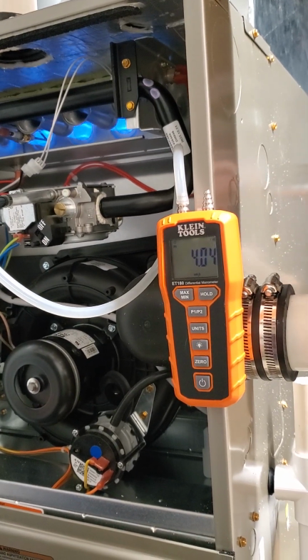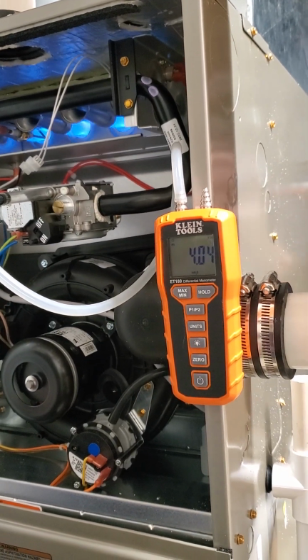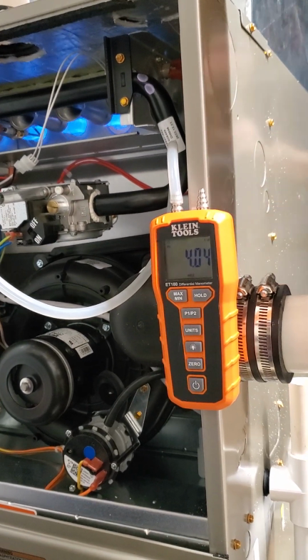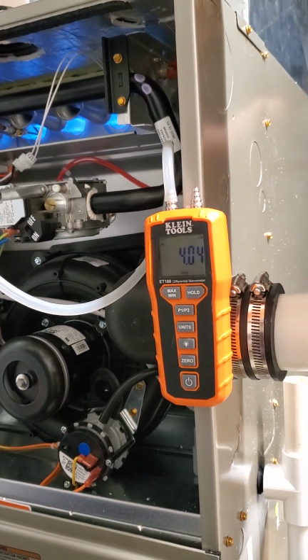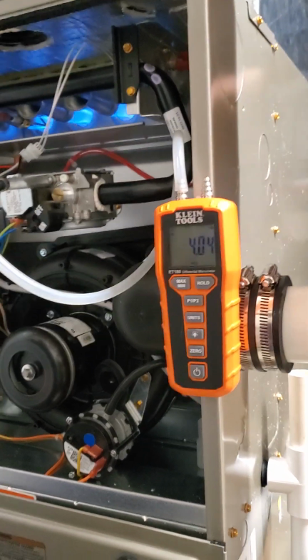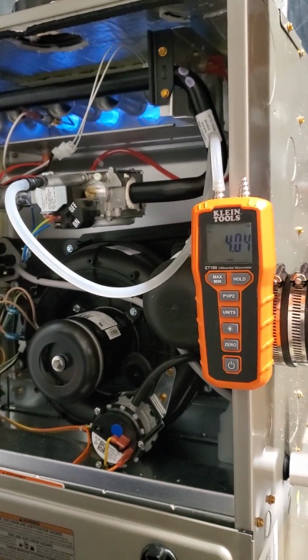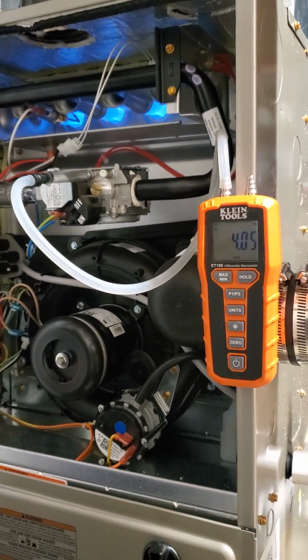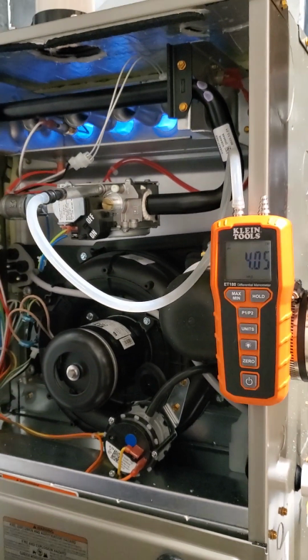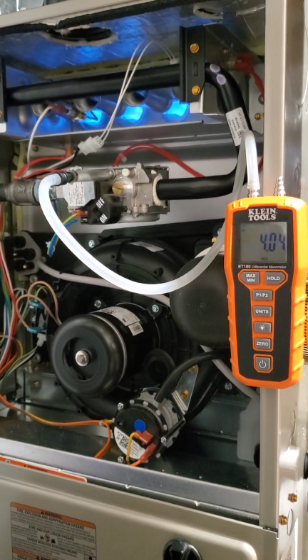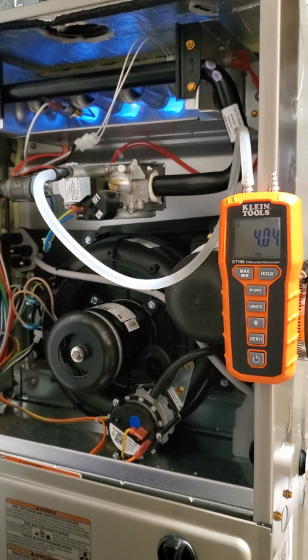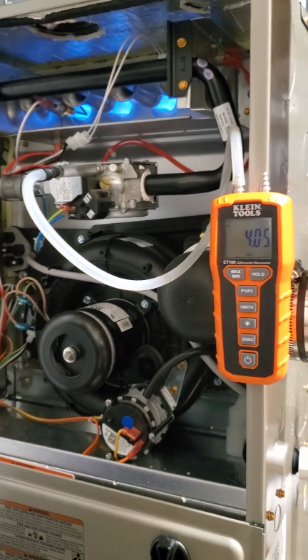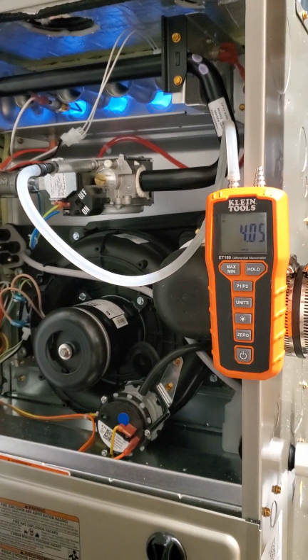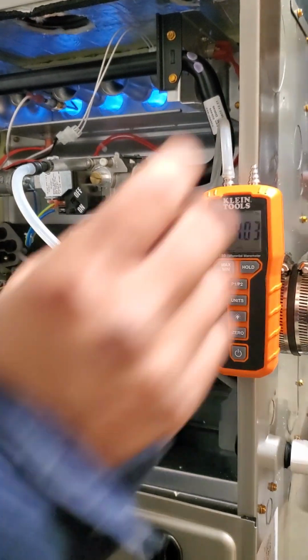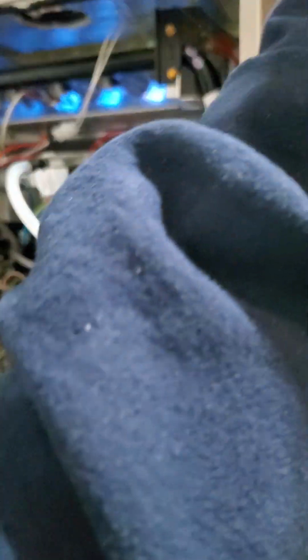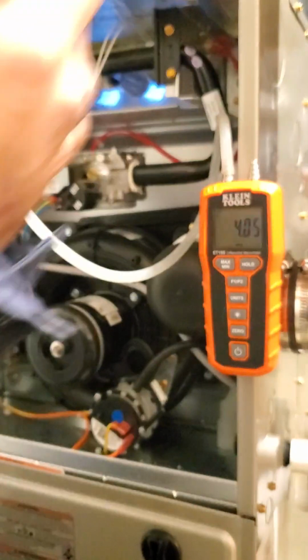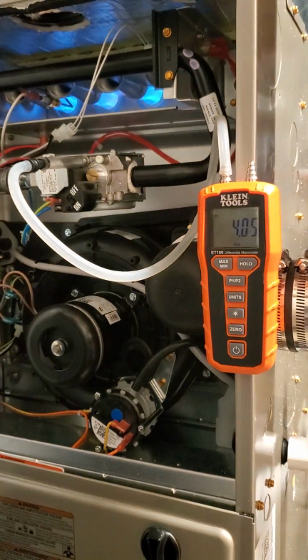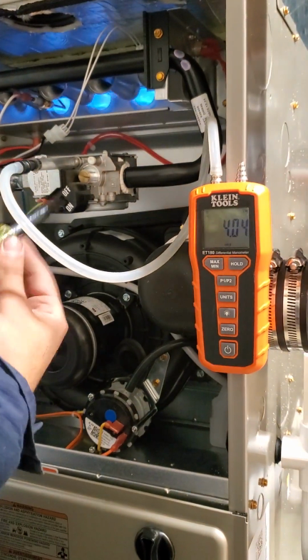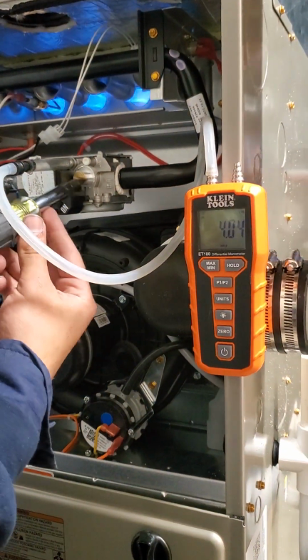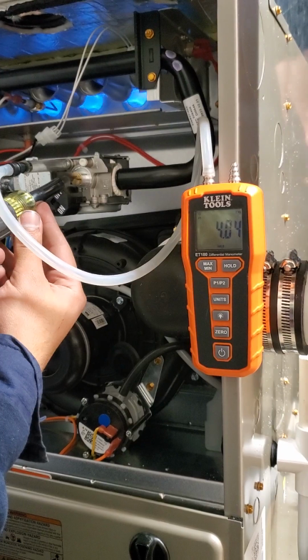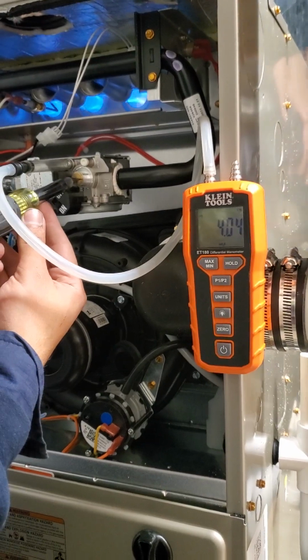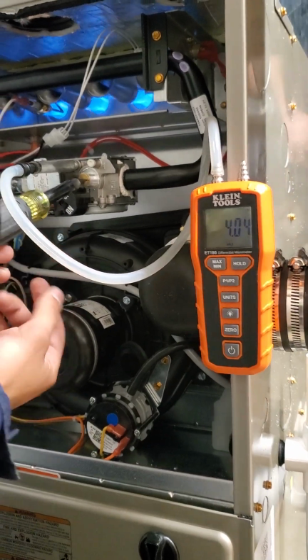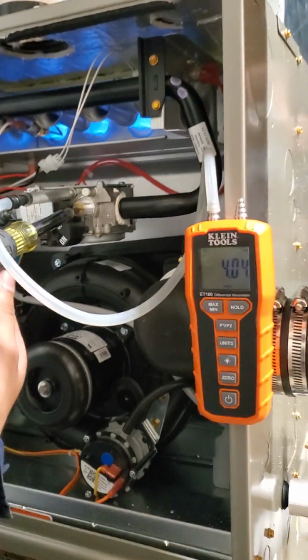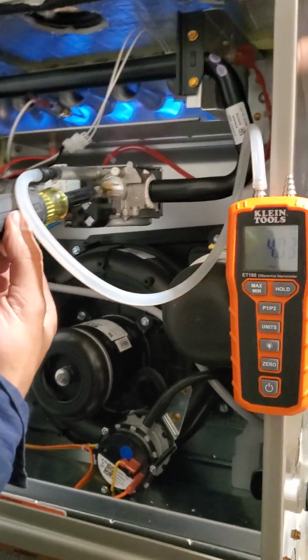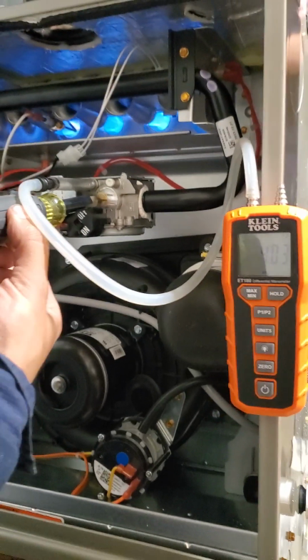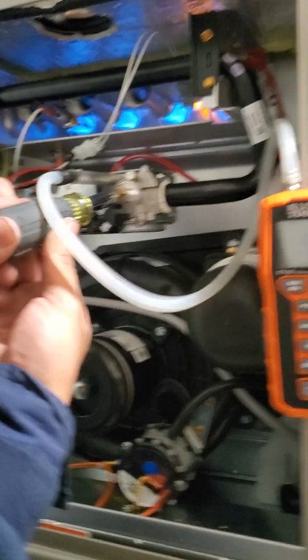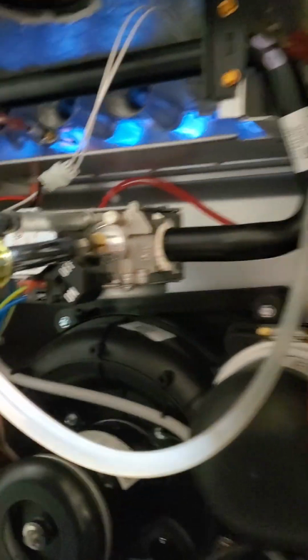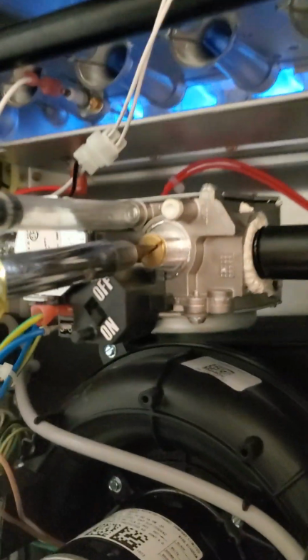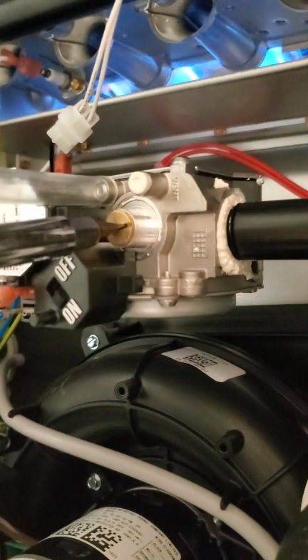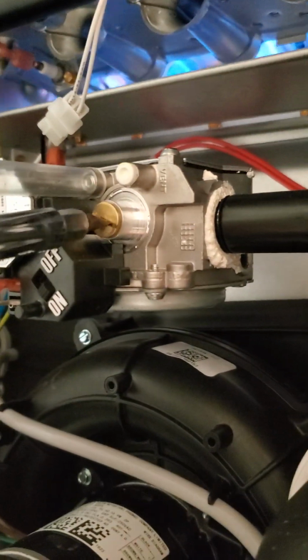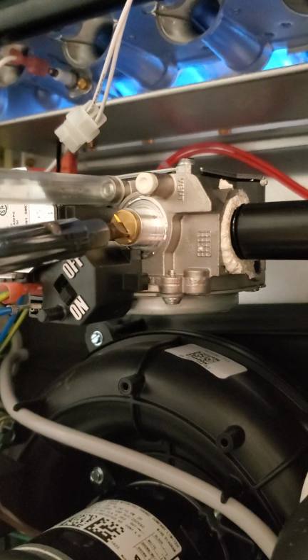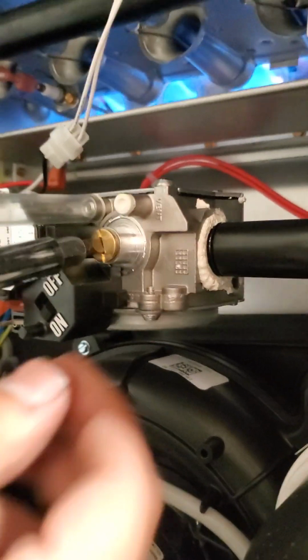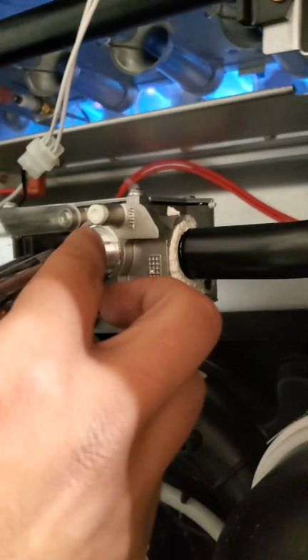I saw Rusty on the channel. That's four inches of water. I've been noticing this on Carrier — this is the spur that you remove to adjust gas pressure. There you go.